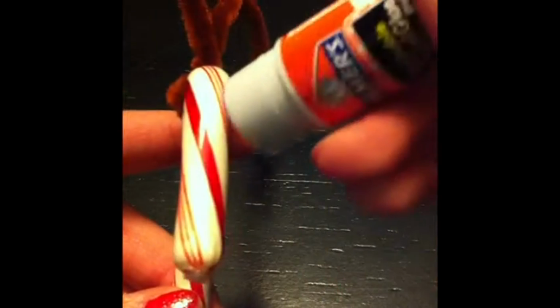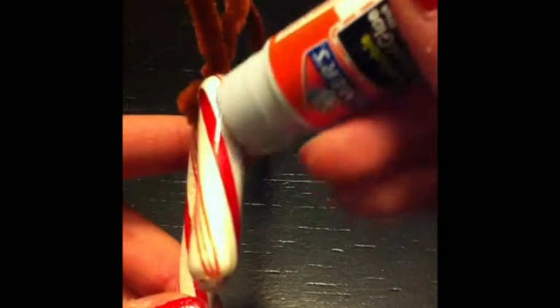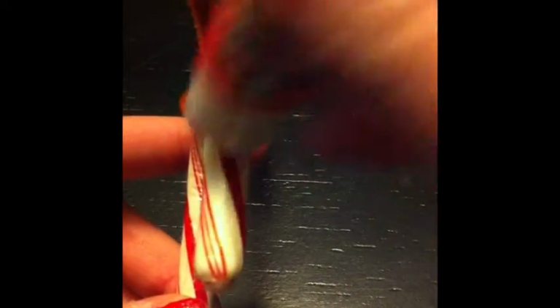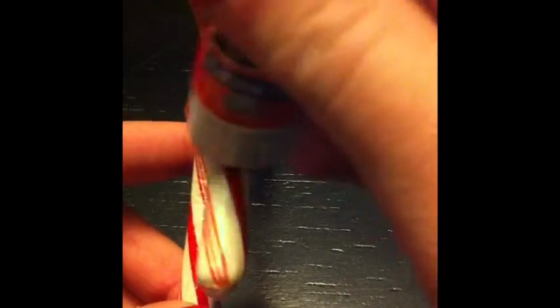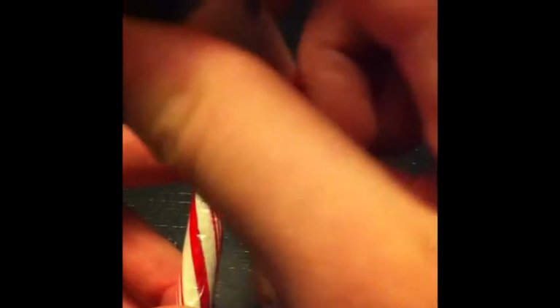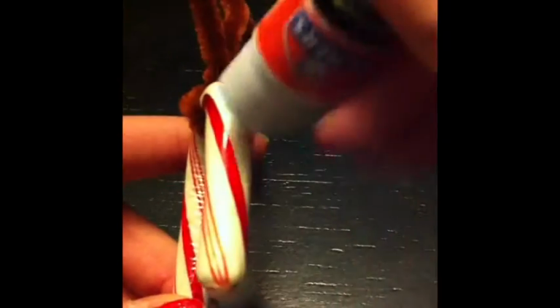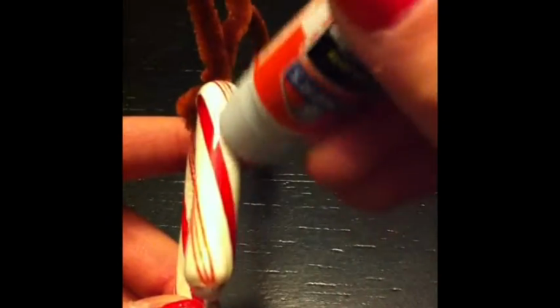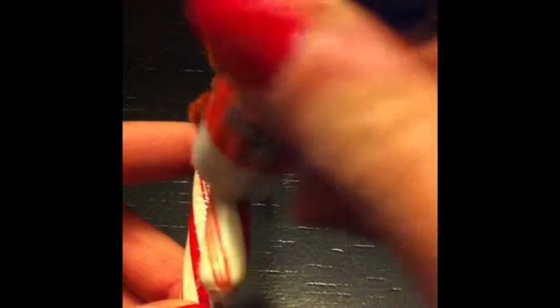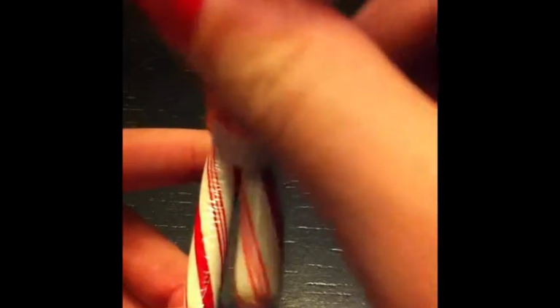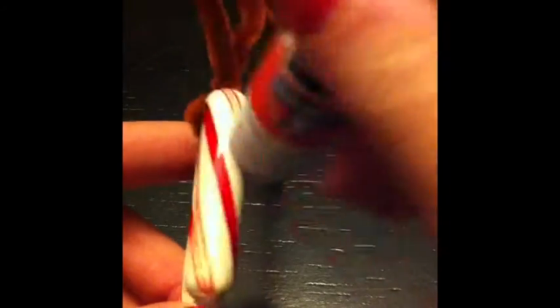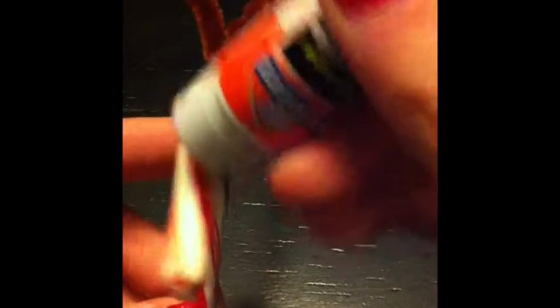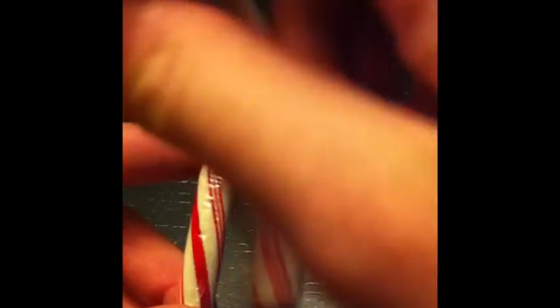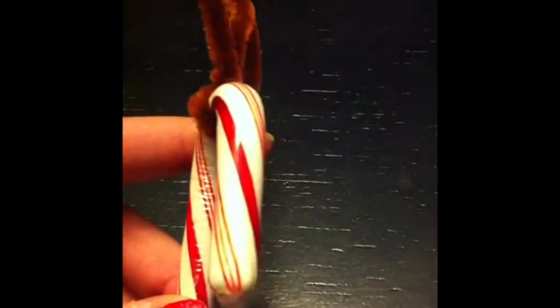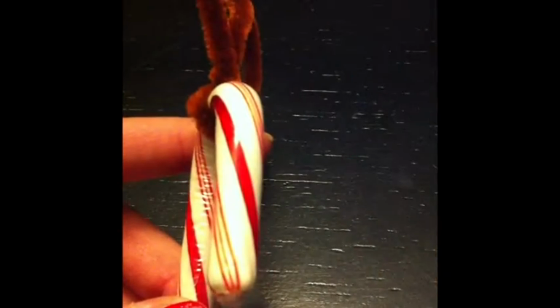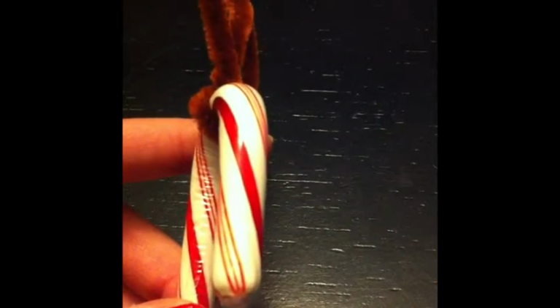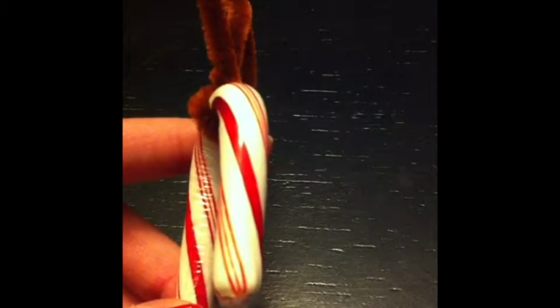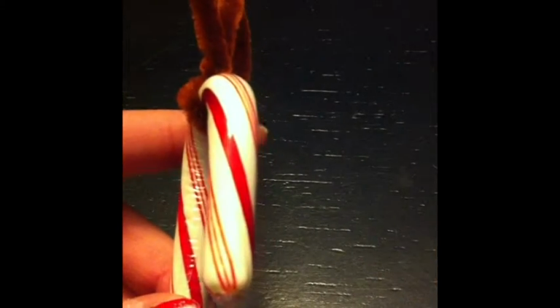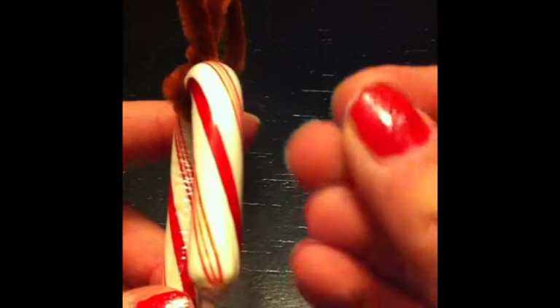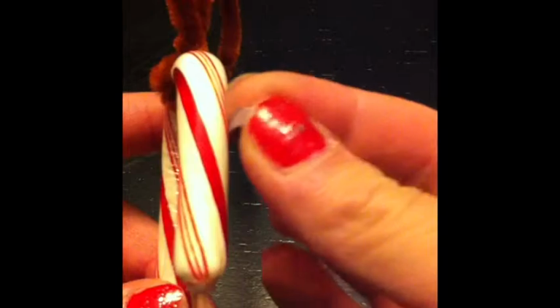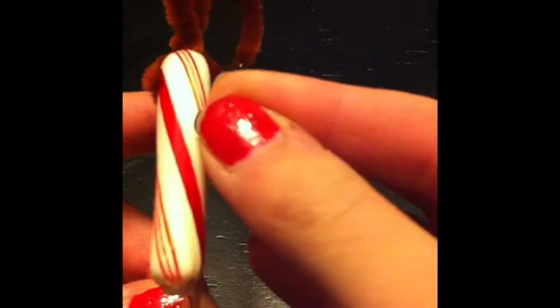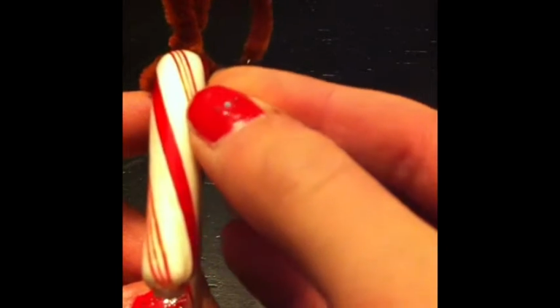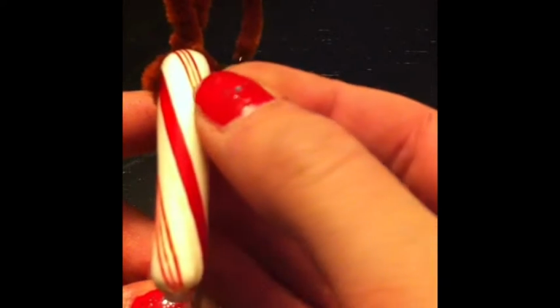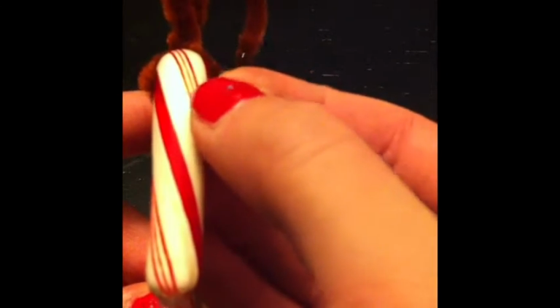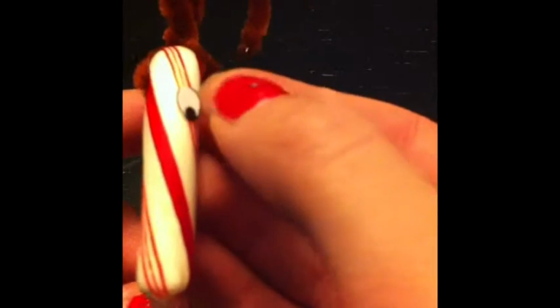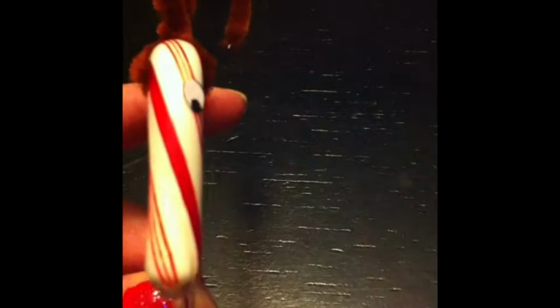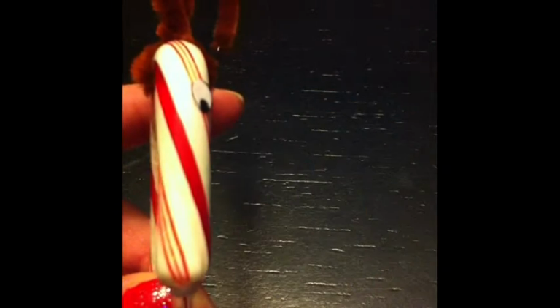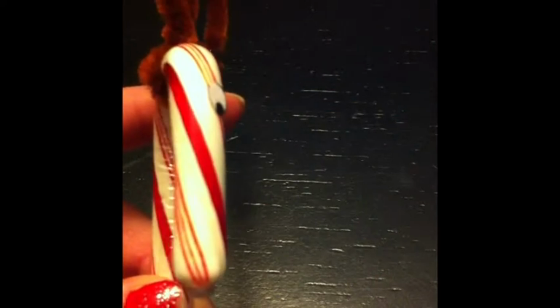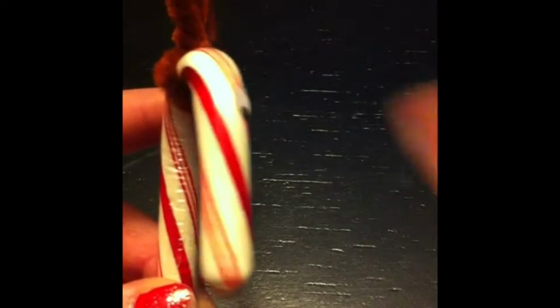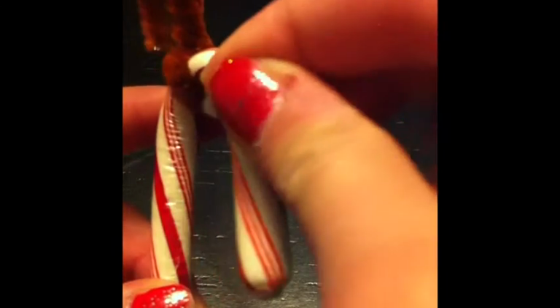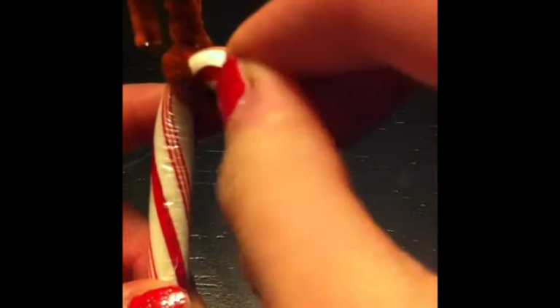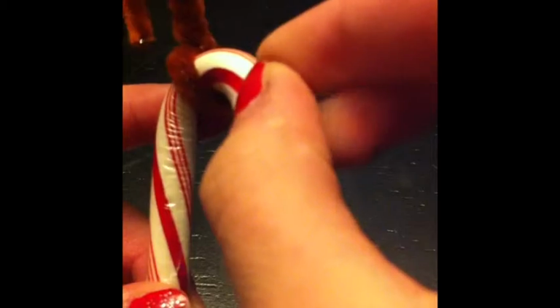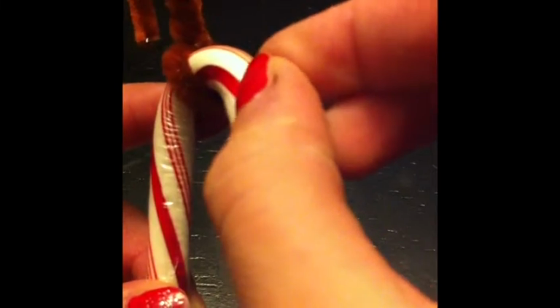Then you will put glue on the middle of the hook on the candy cane to put your eyes on. I used paper eyes, but you can also use googly eyes if you have some.